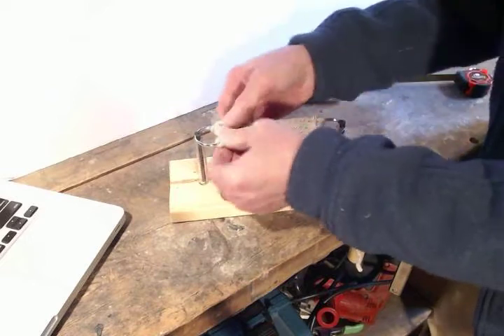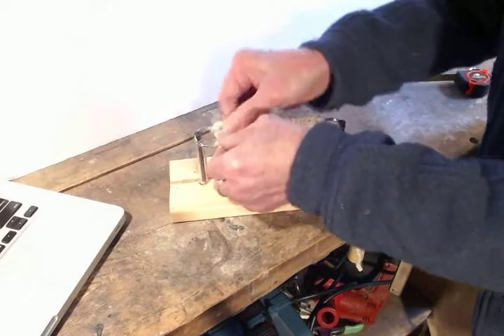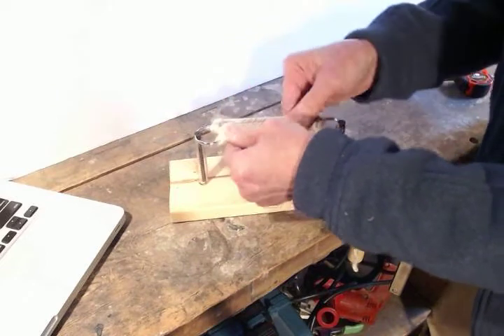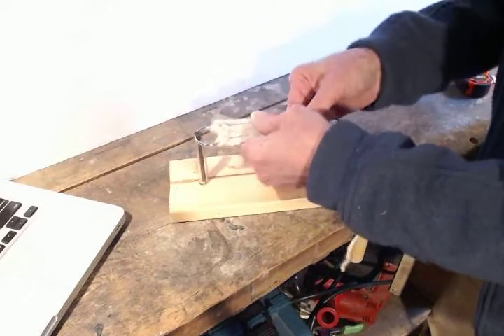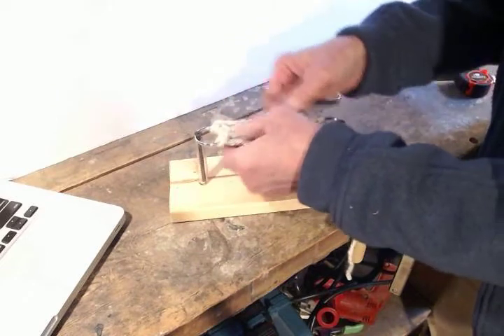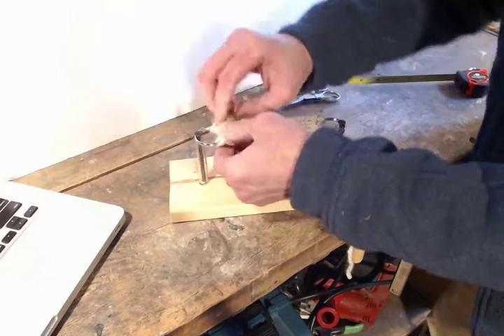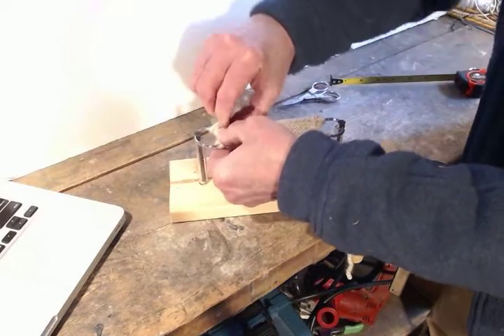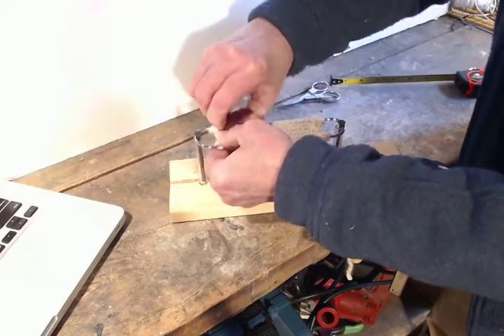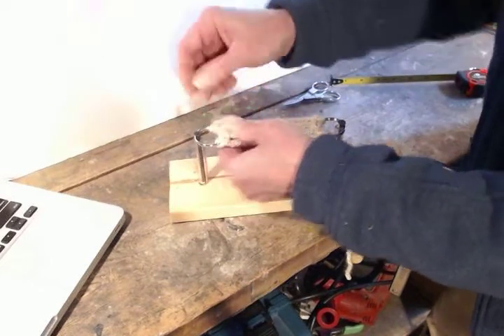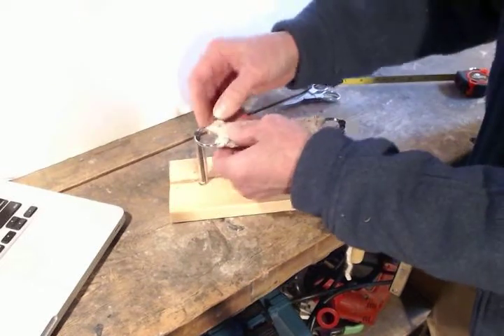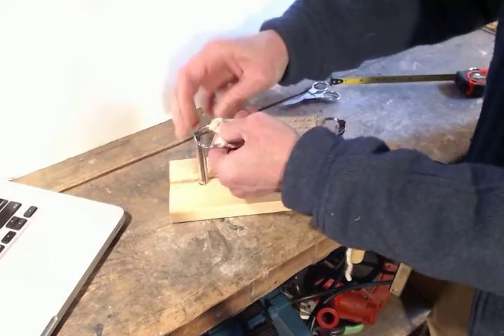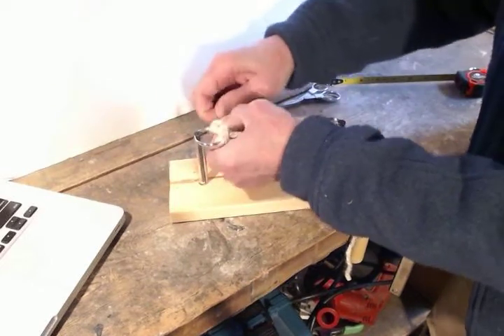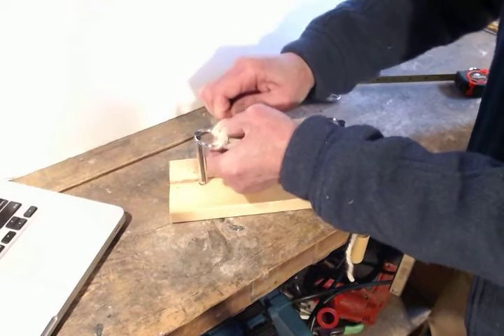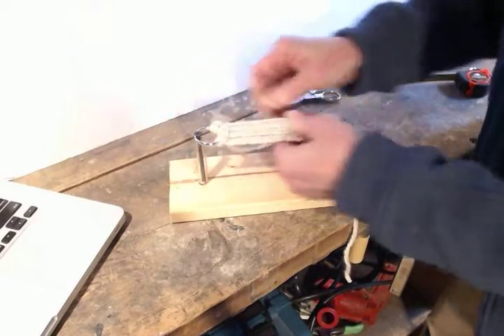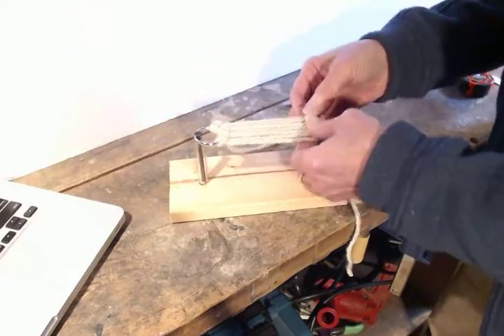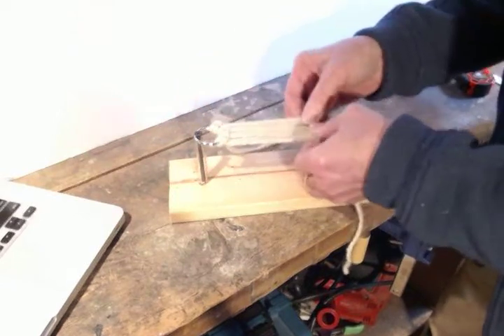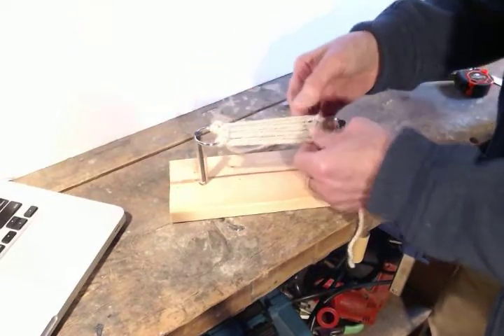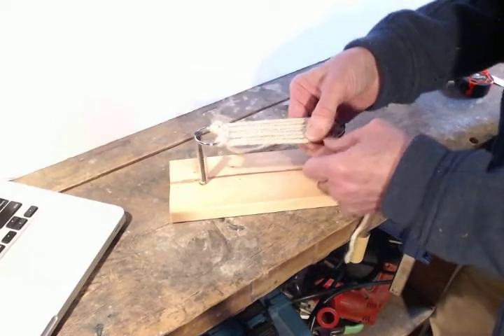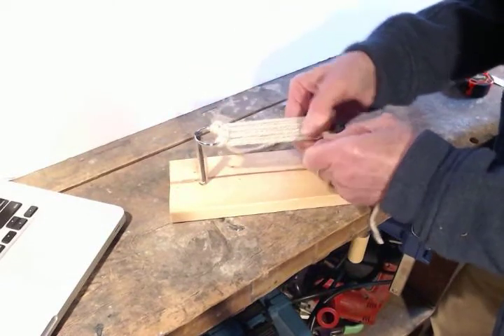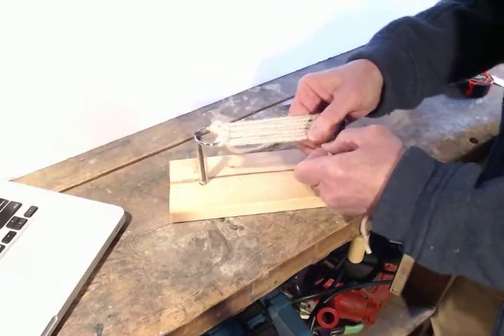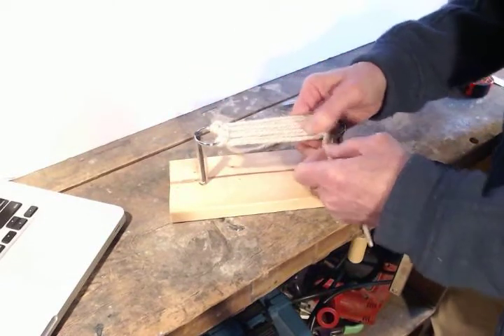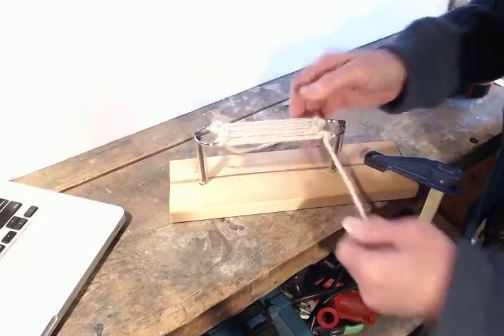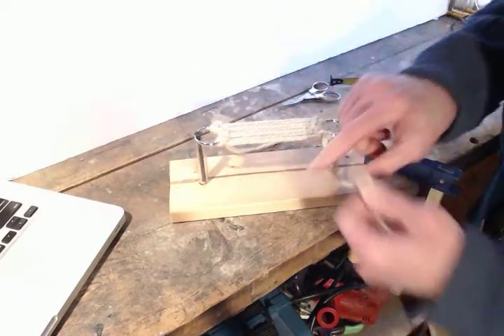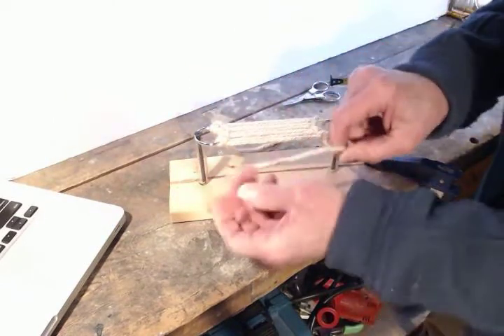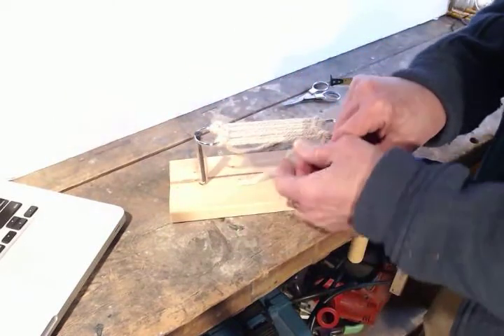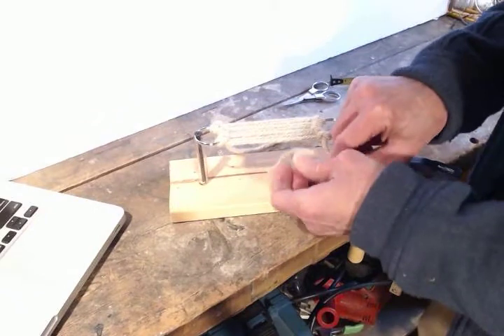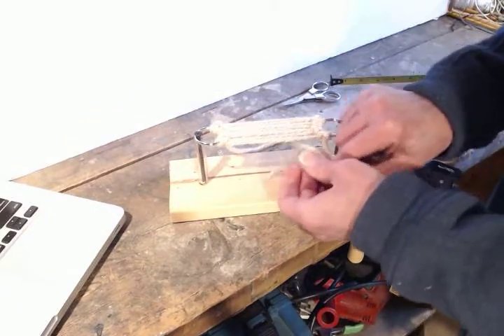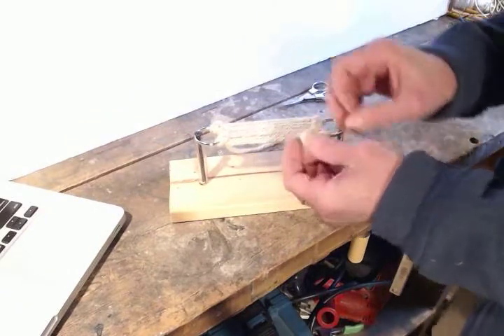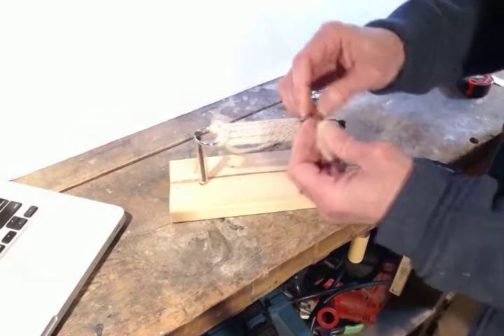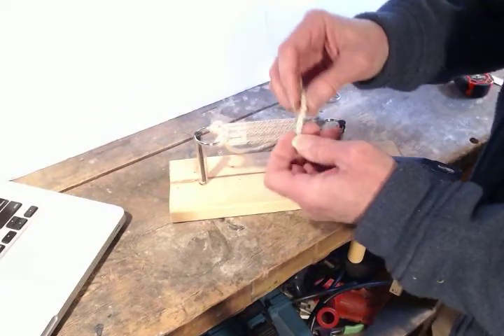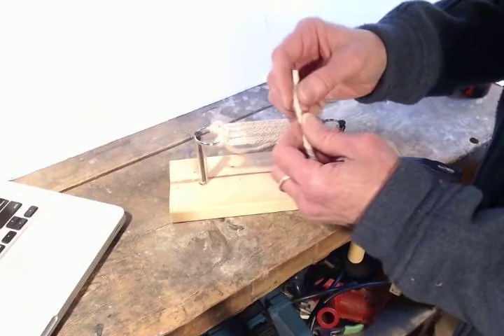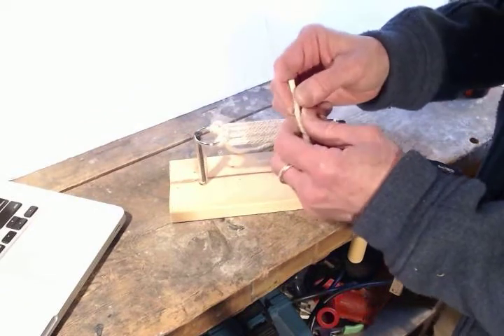And there we have a little seven-strand mini cinch, which you can attach your keys to. Now I'm going to unravel this a bit.